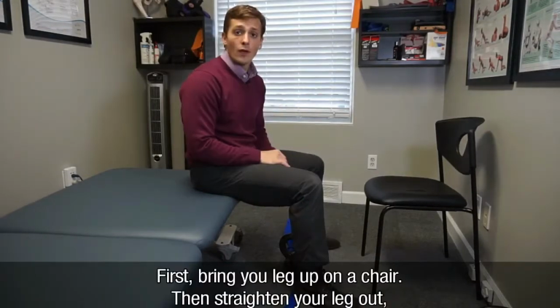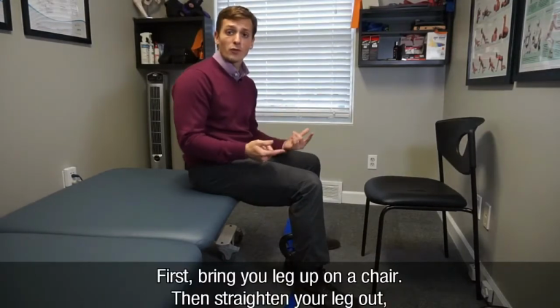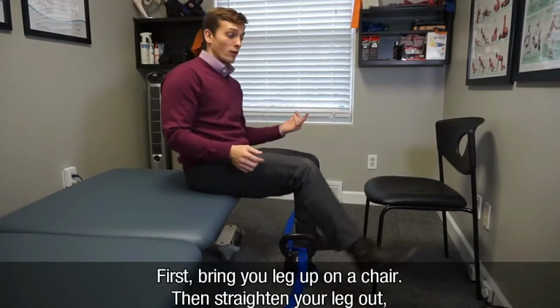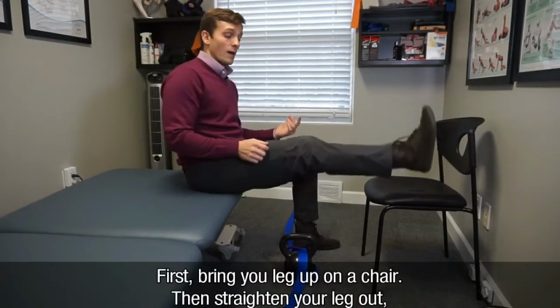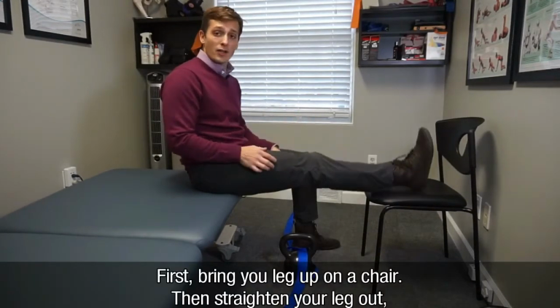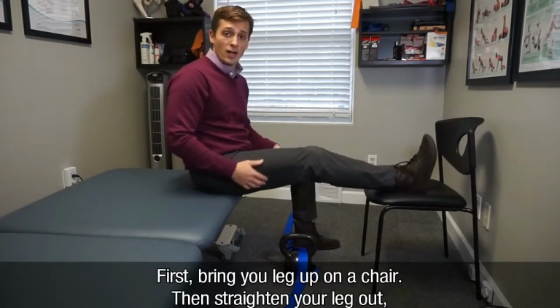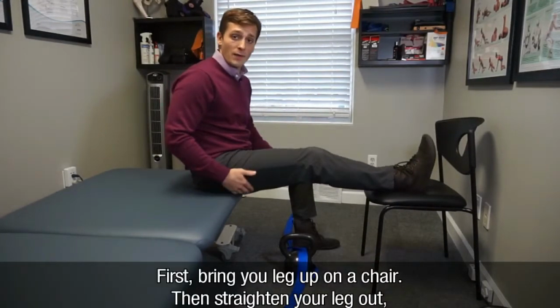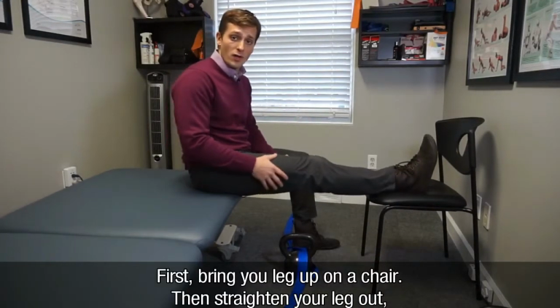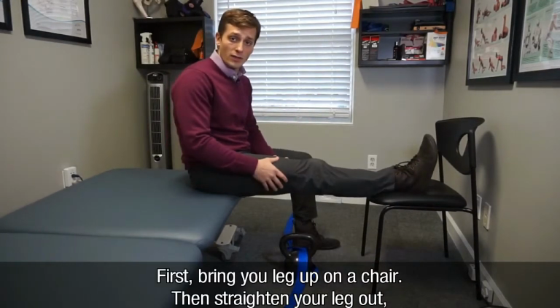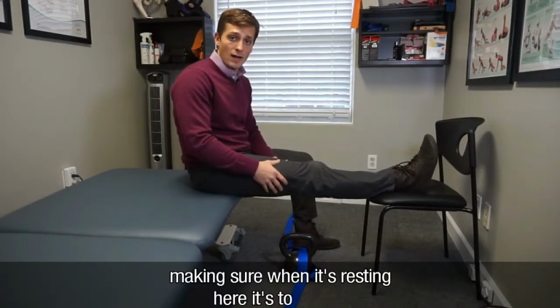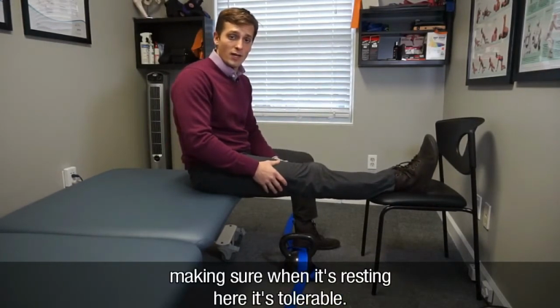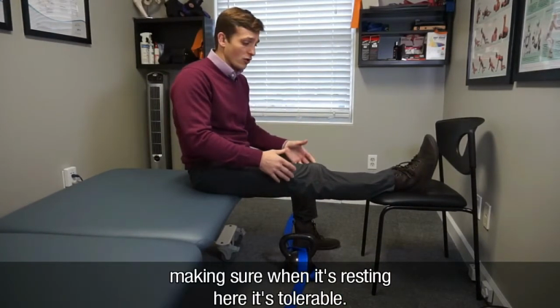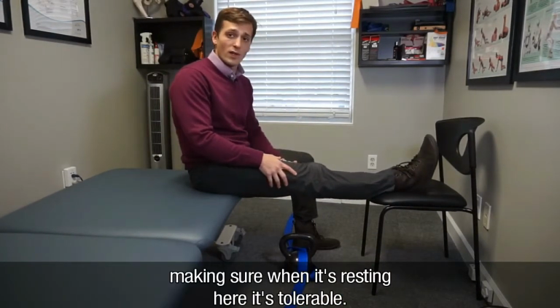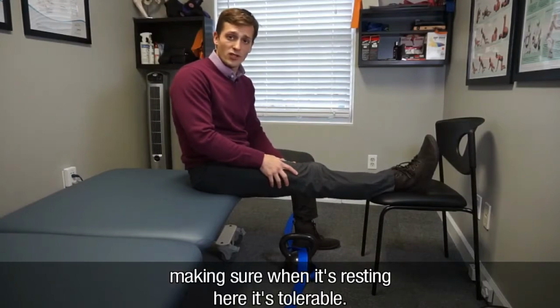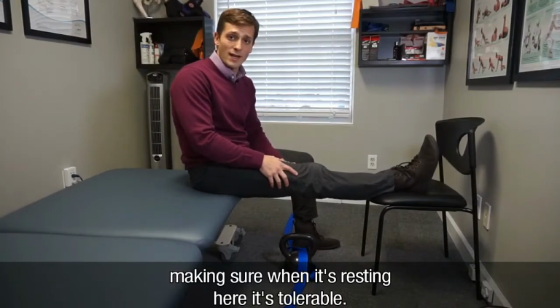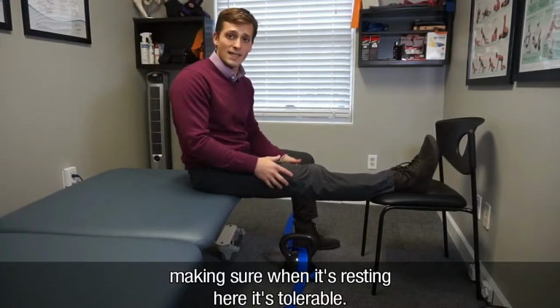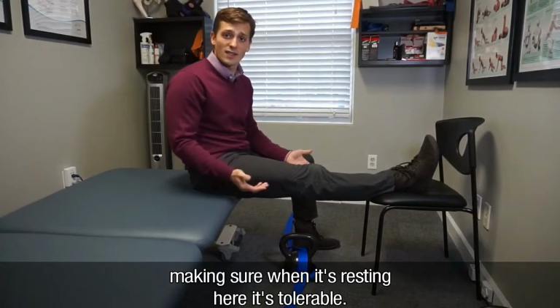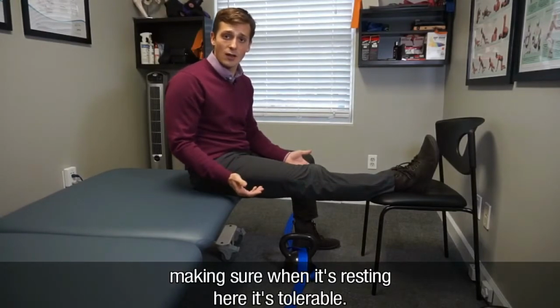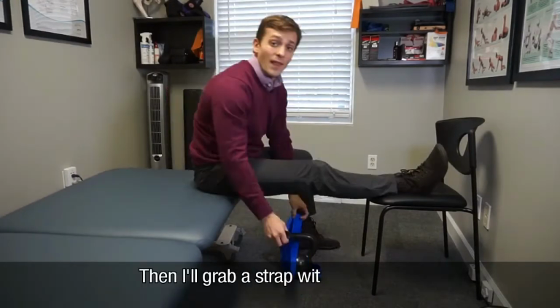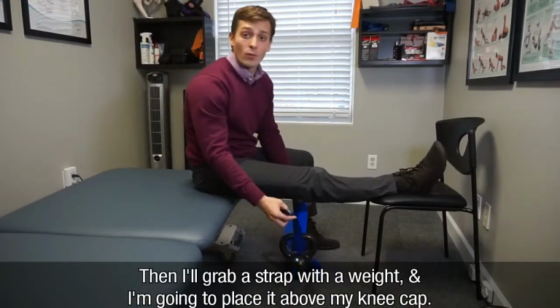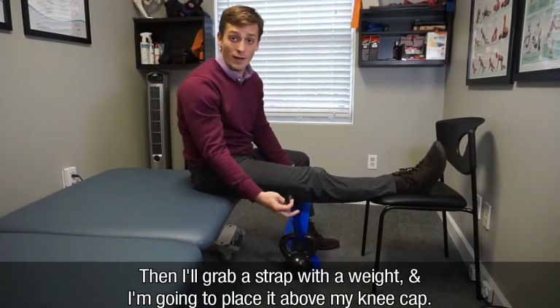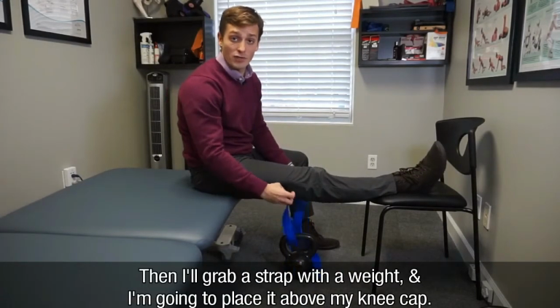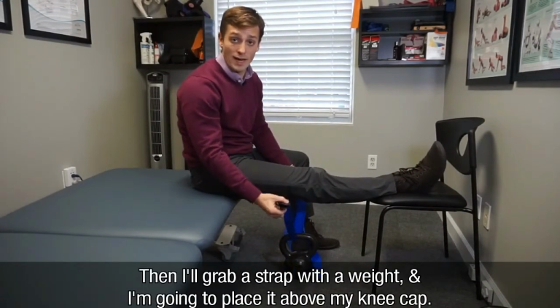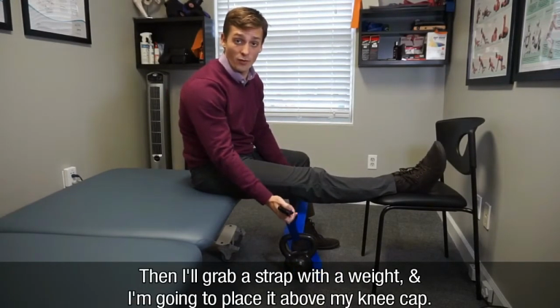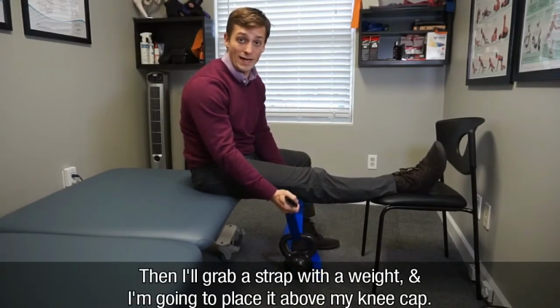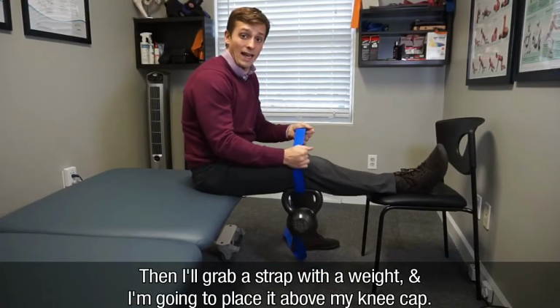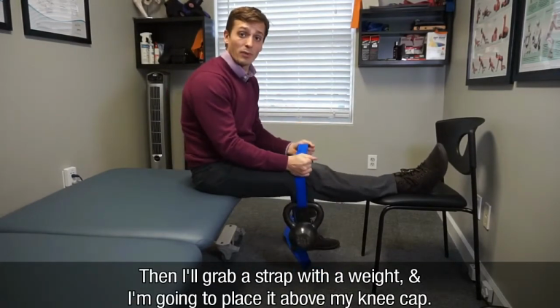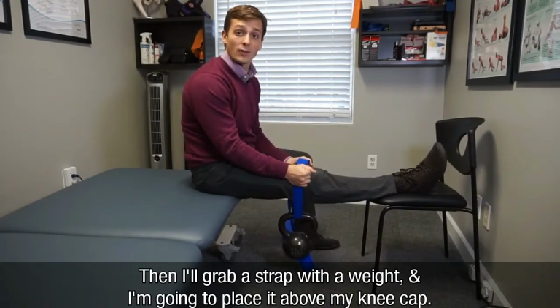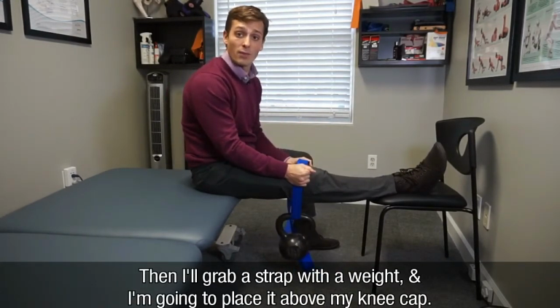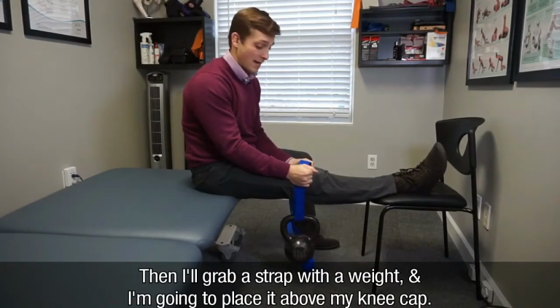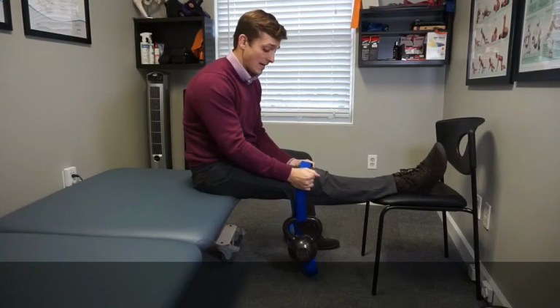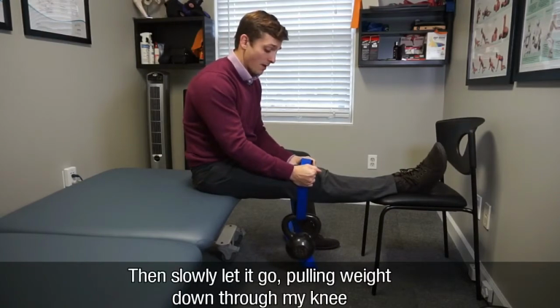First, bring your leg up on a chair and then straighten your leg out, making sure when it's just resting here it's tolerable. Then grab a strap with a weight and place it right above your kneecap.